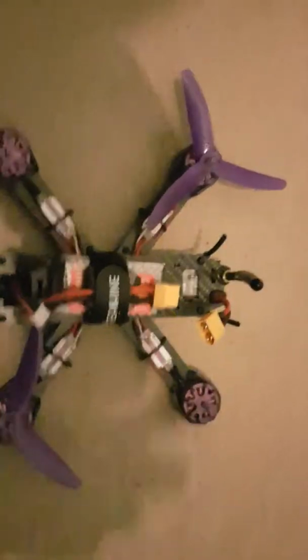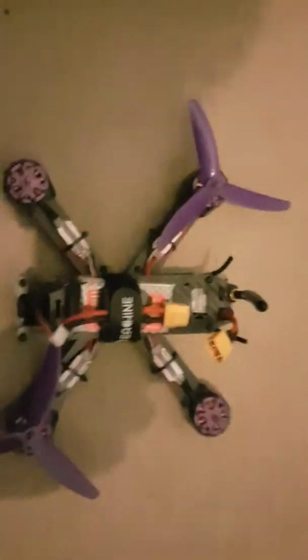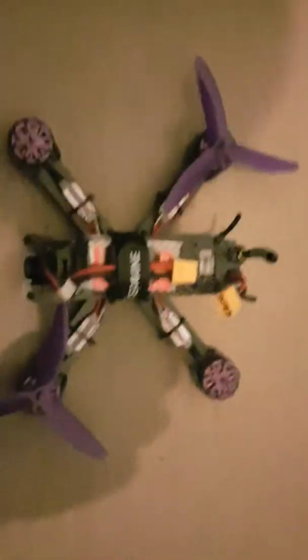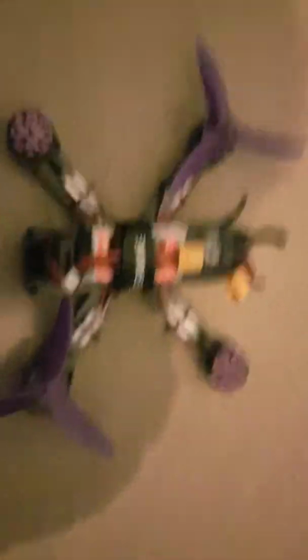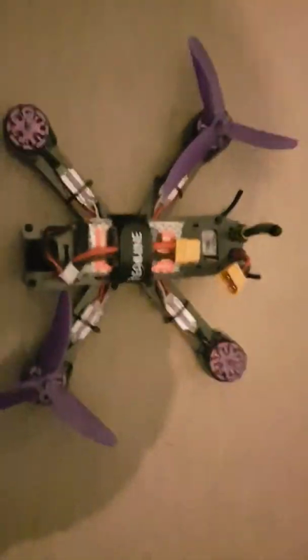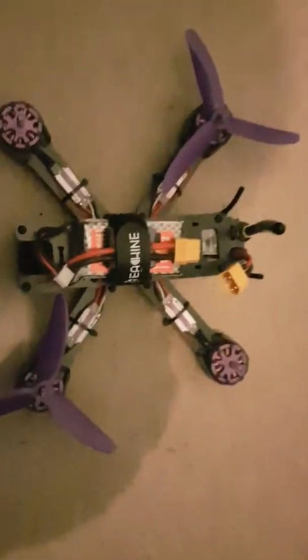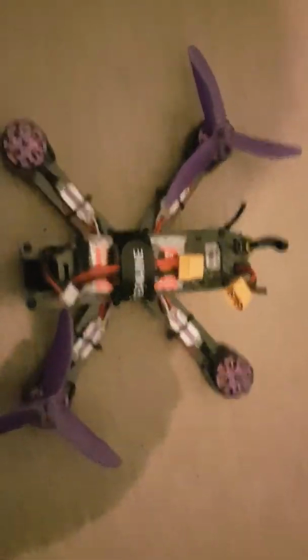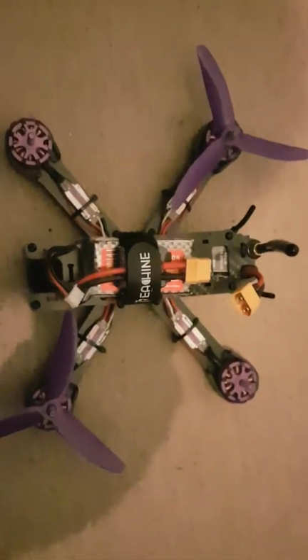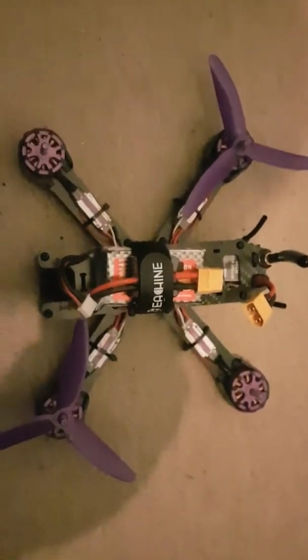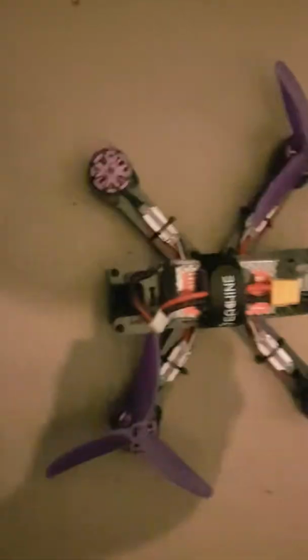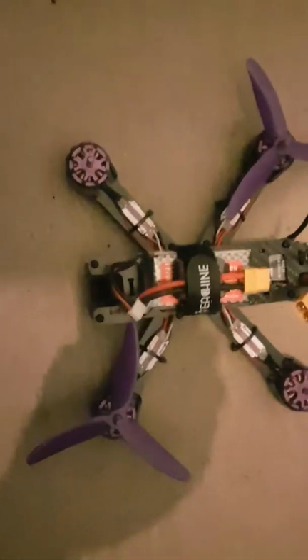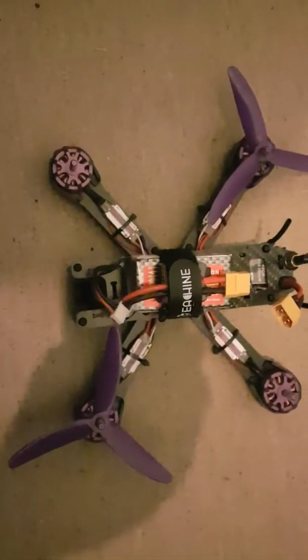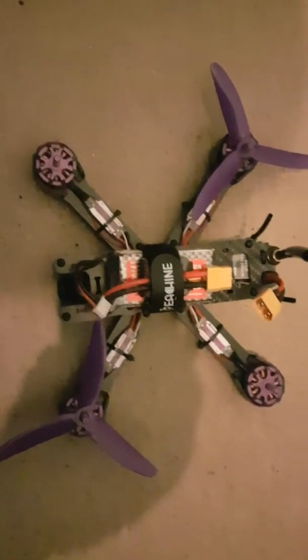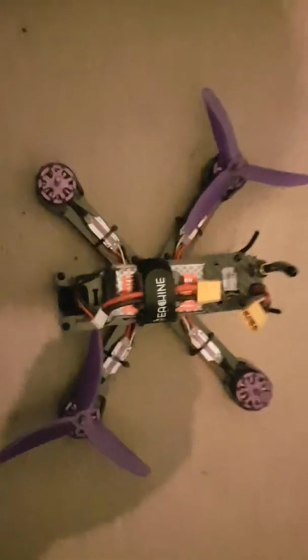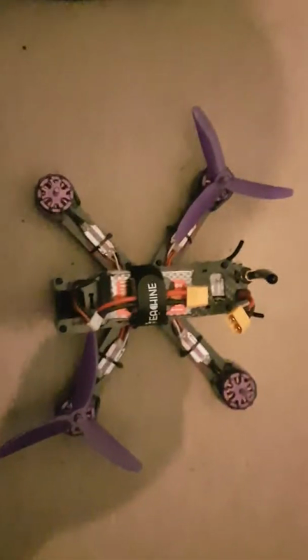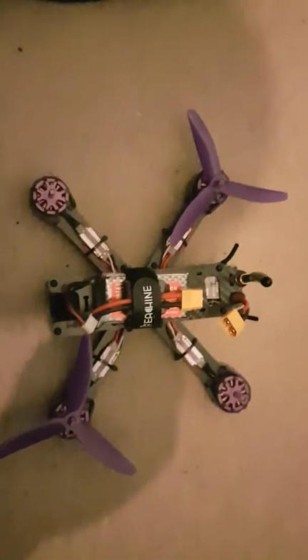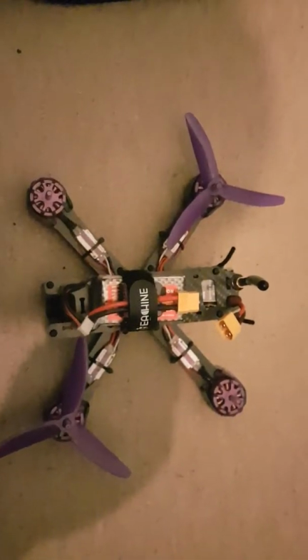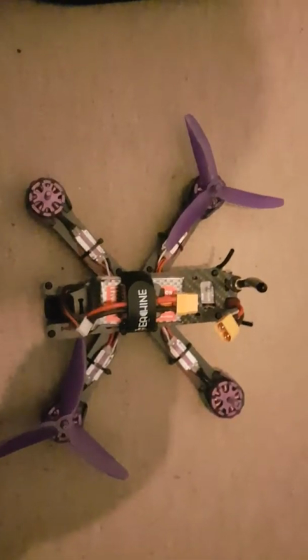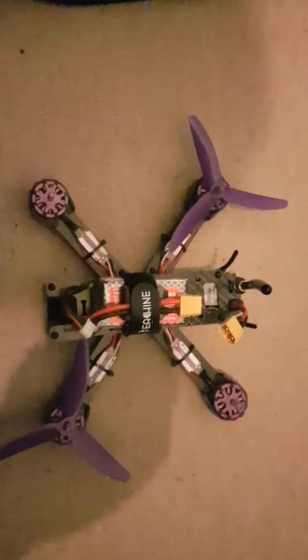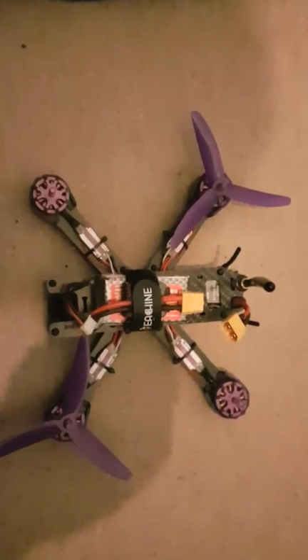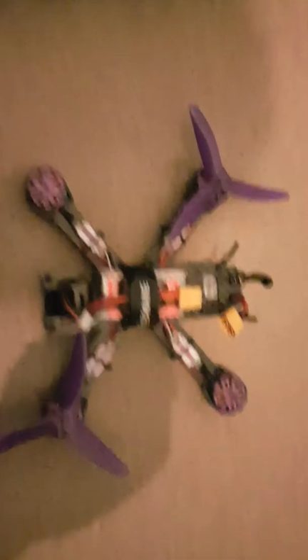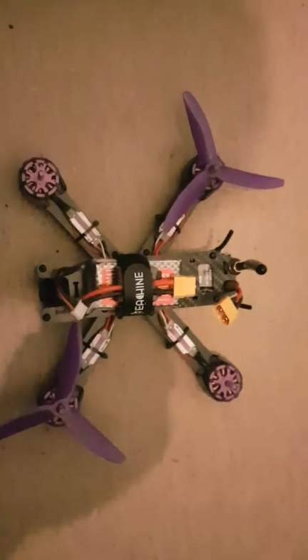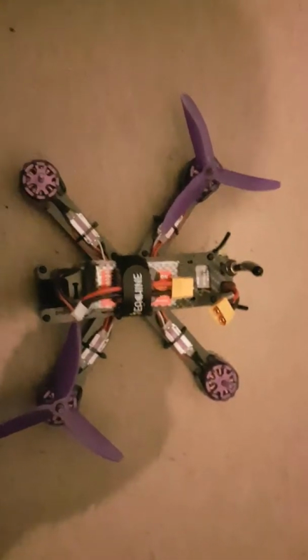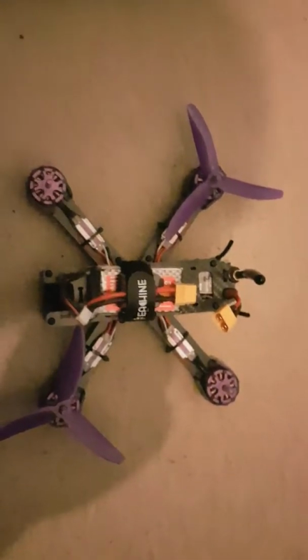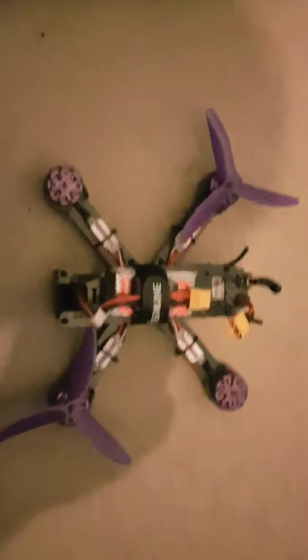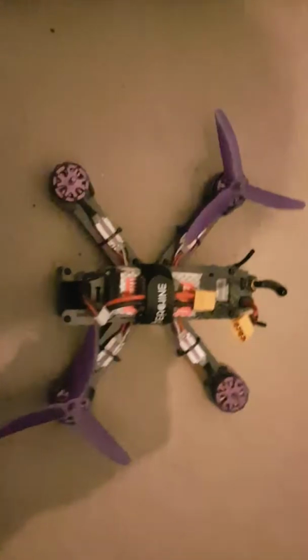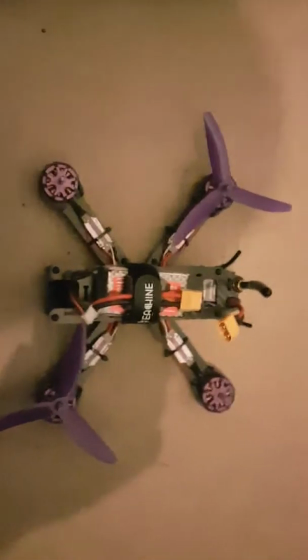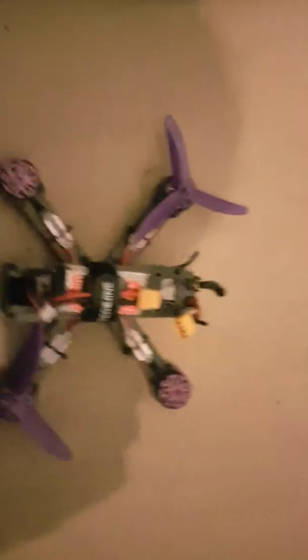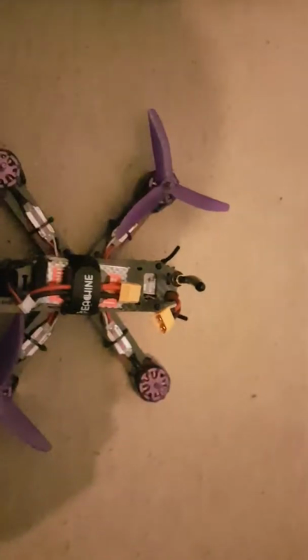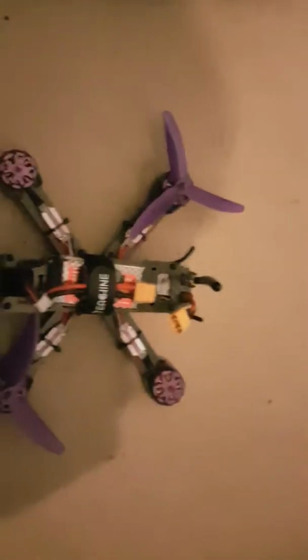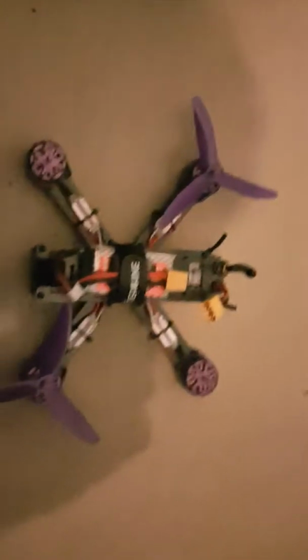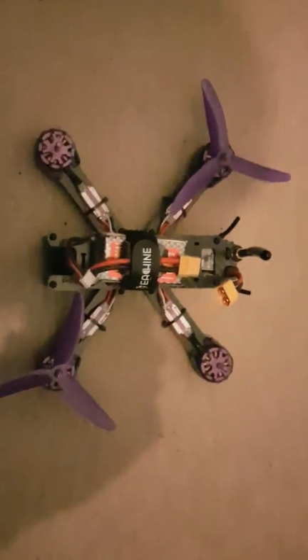It's Video Machine Wizard. This is technically my second one, because I lost the other one. I'm going to go hunting for the other one with this one. I just need to set up the Betaflight, which I haven't done yet.